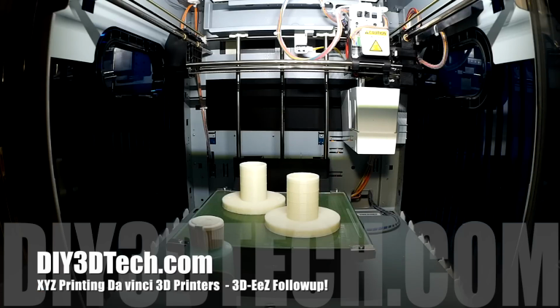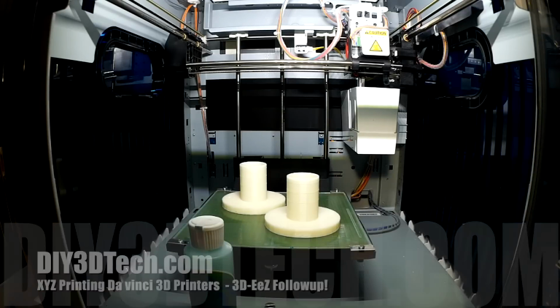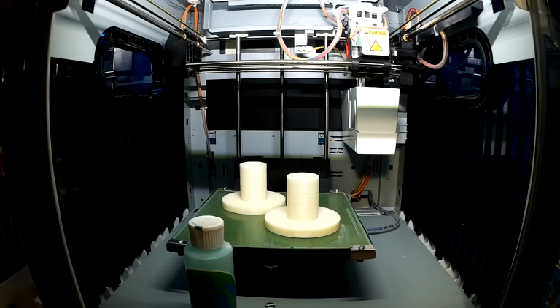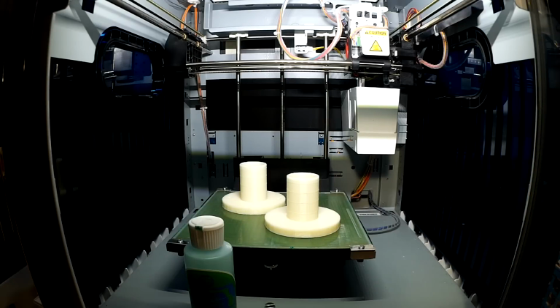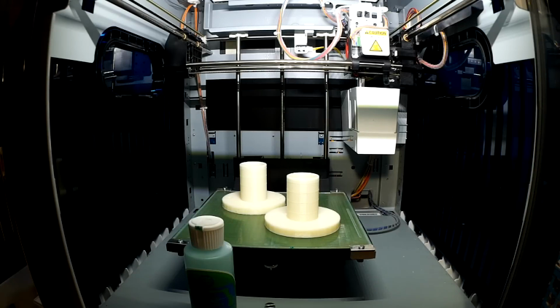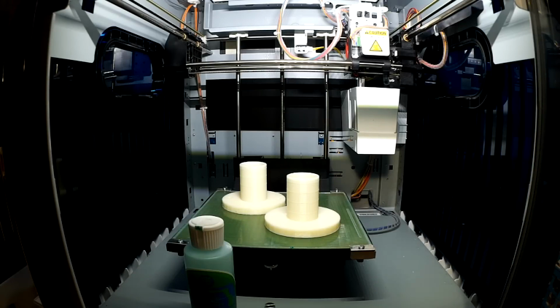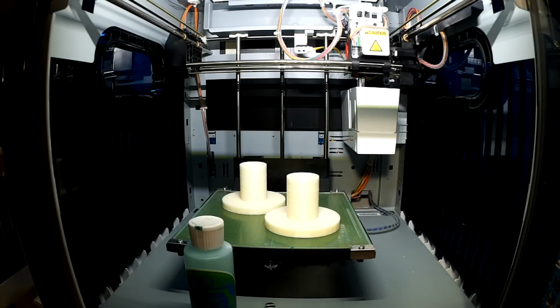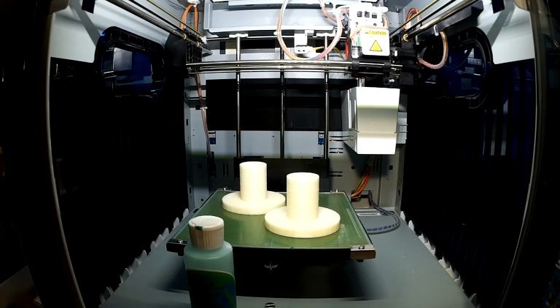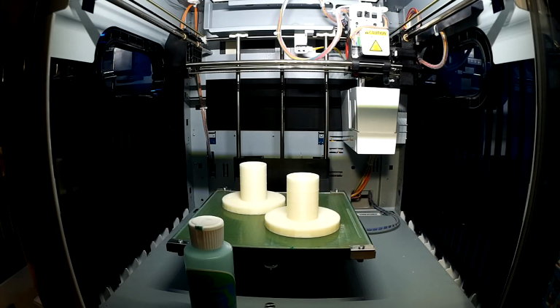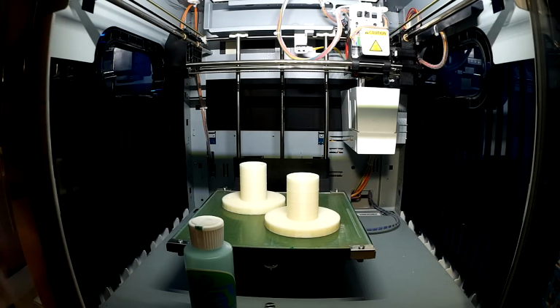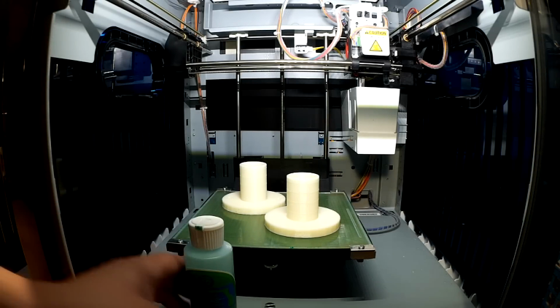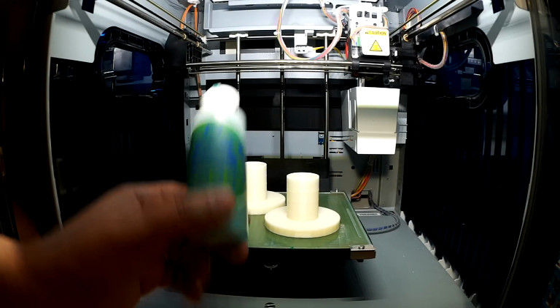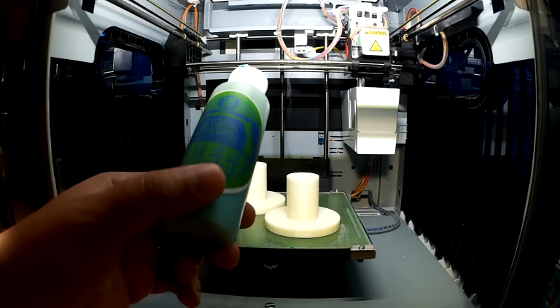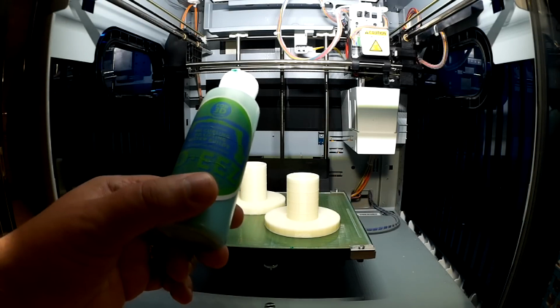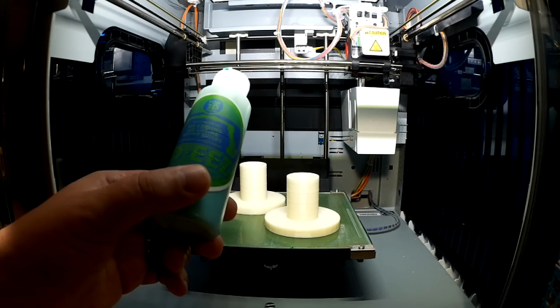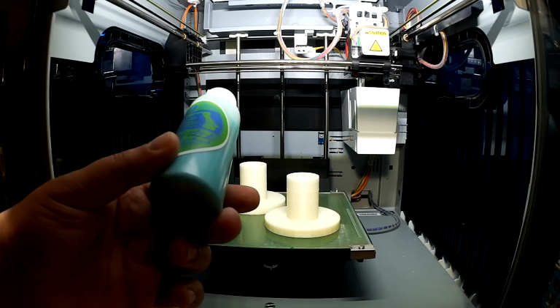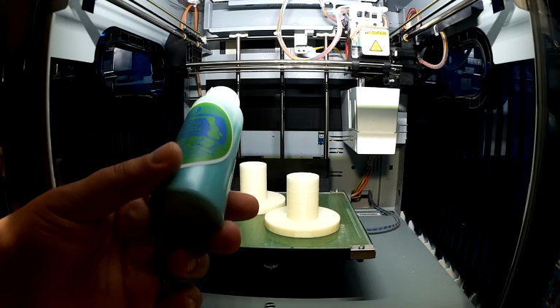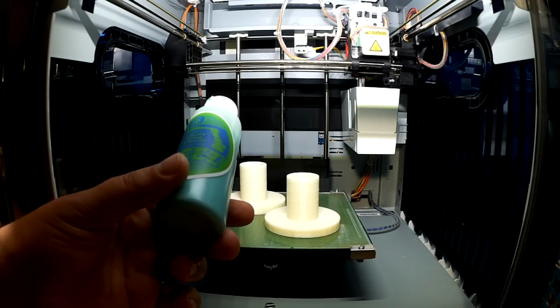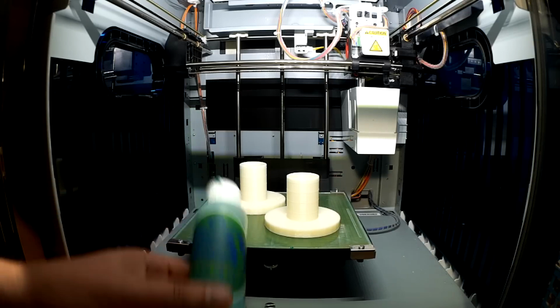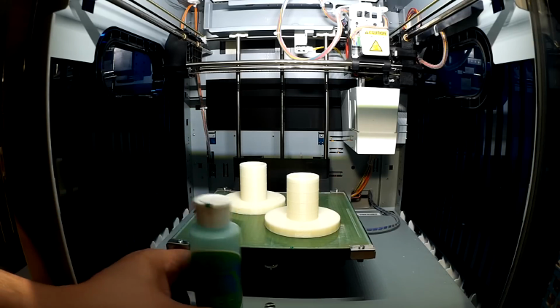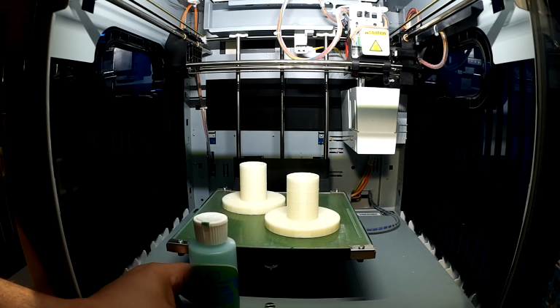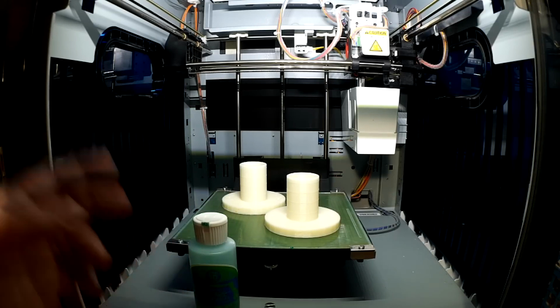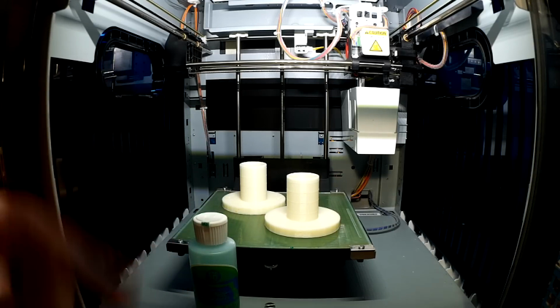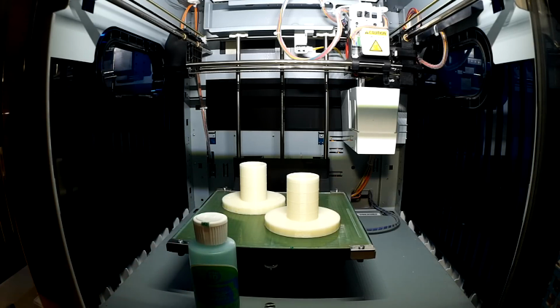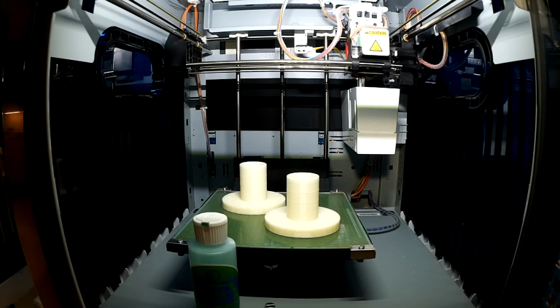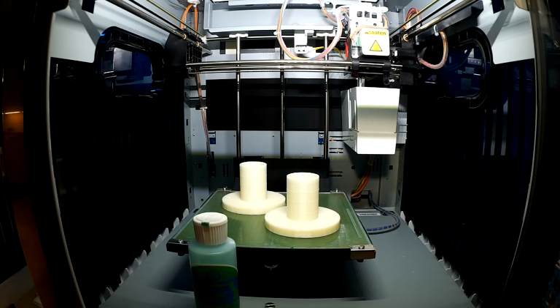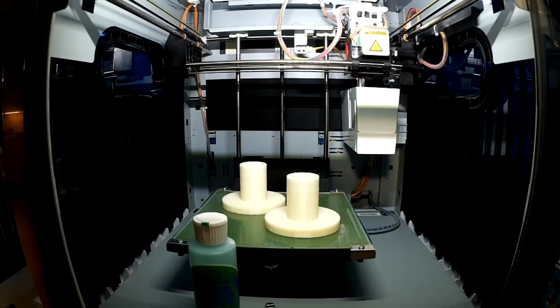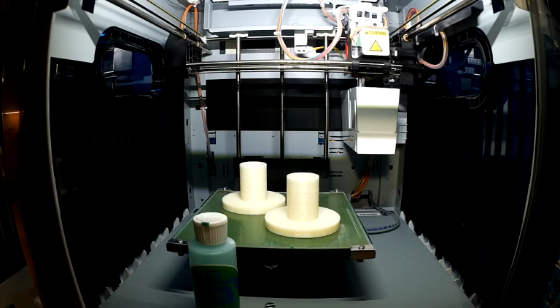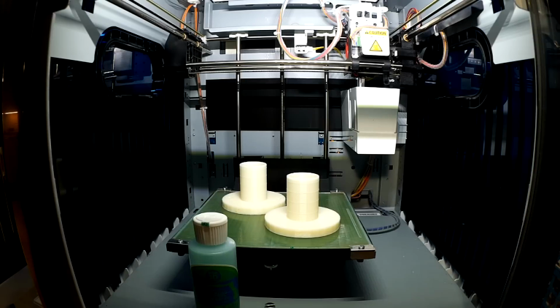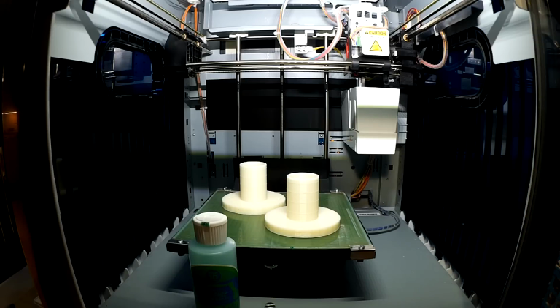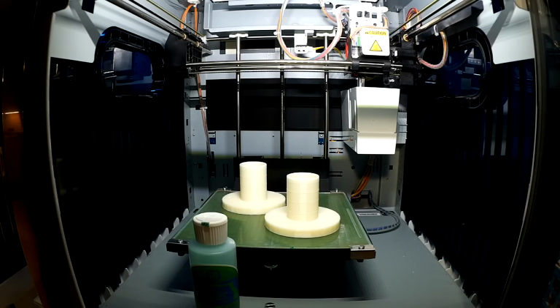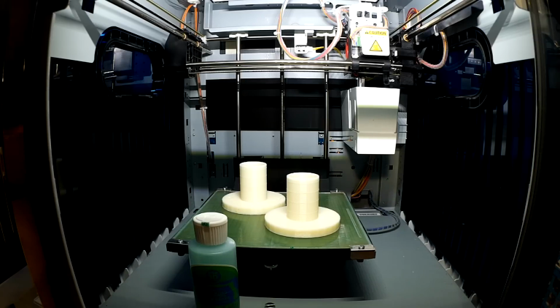Welcome to this edition of DIY3DTech.com. In this episode, we're going to do a follow-up for the 3DEZ product. I'm also sorry about the sump pump in the background — it's been a few rainy days here in Michigan.